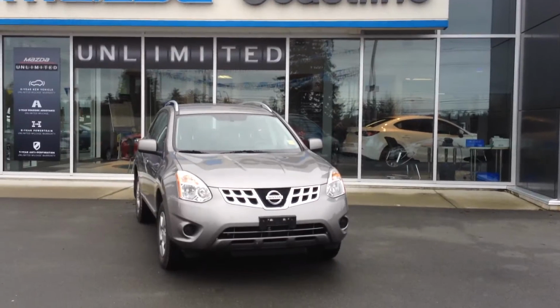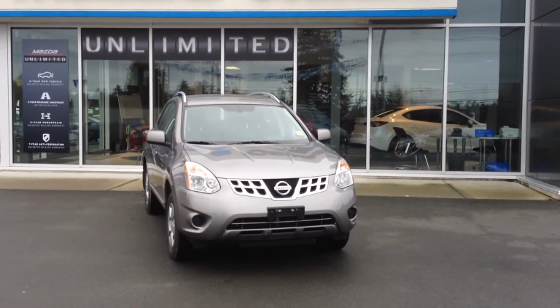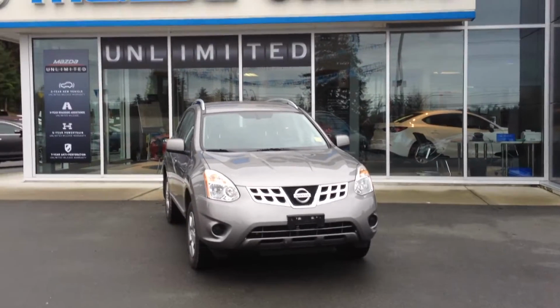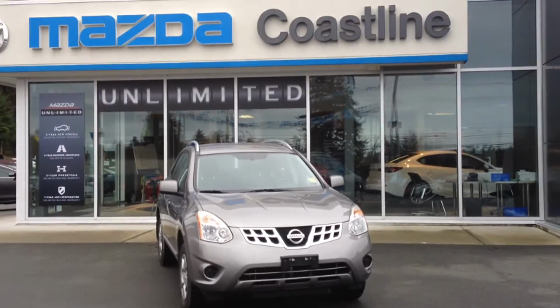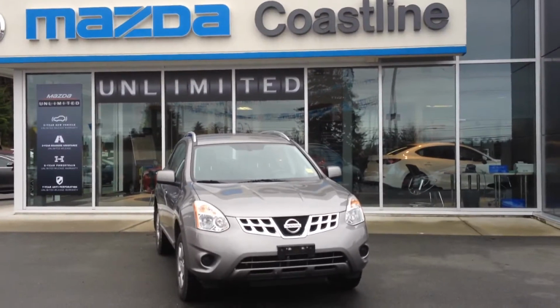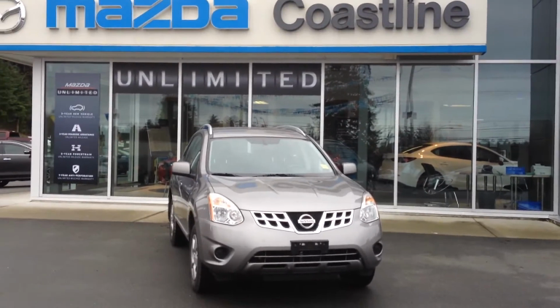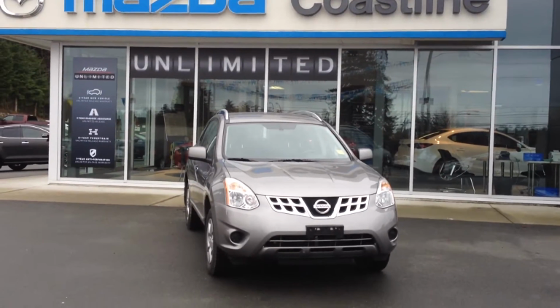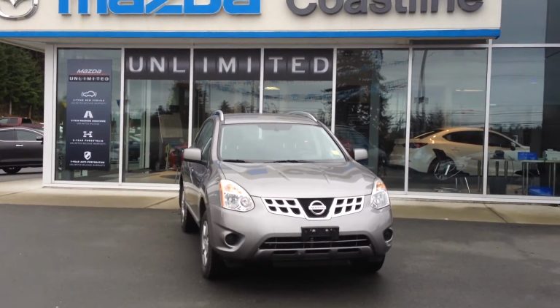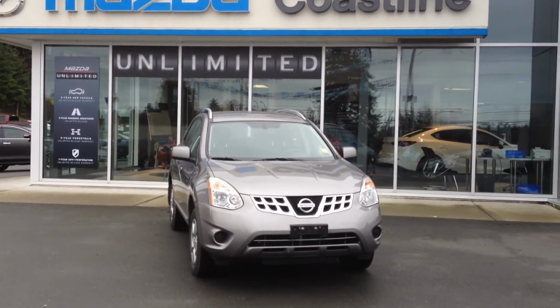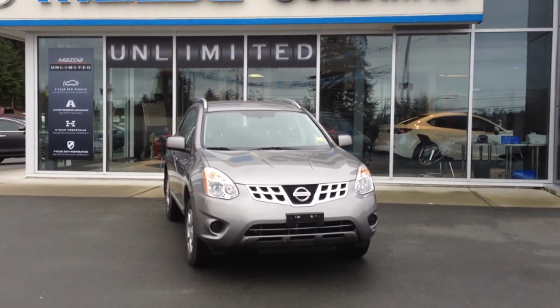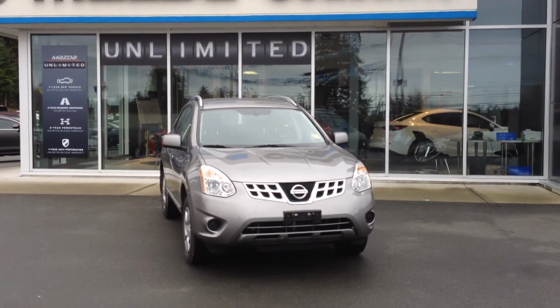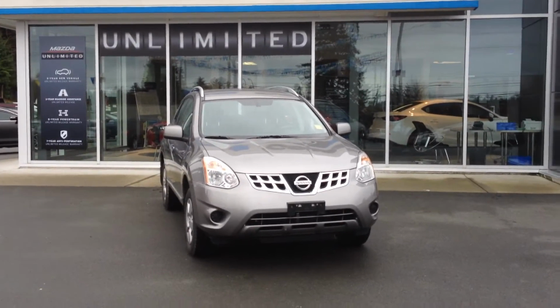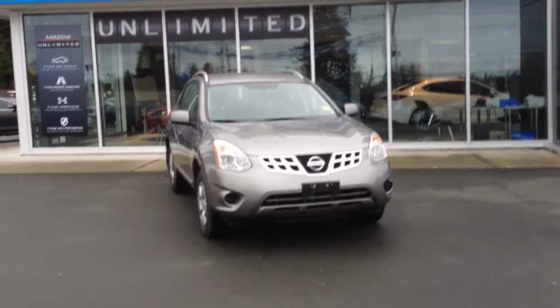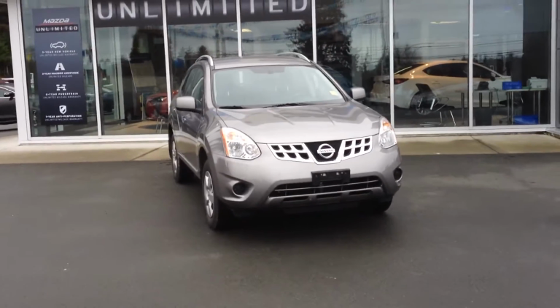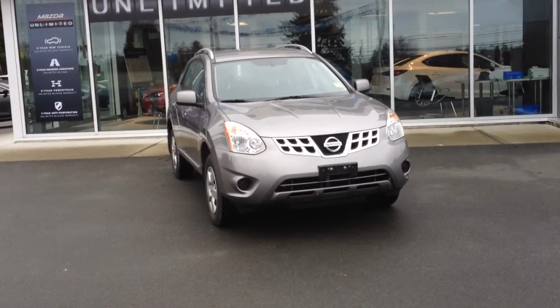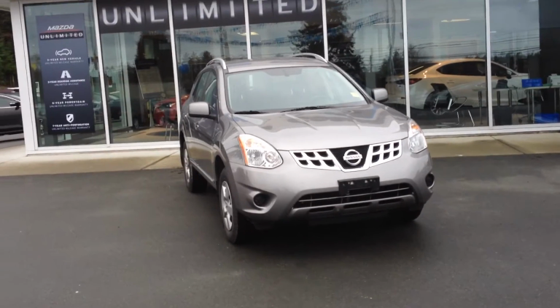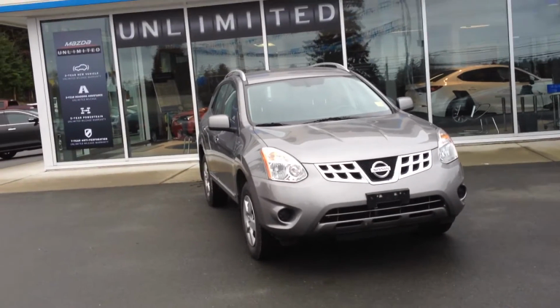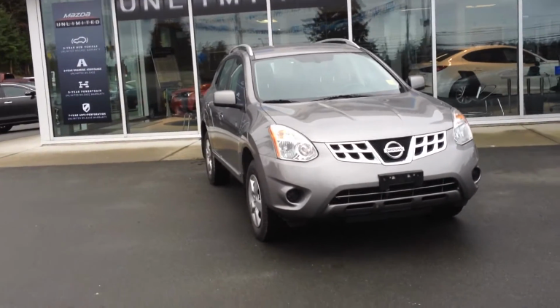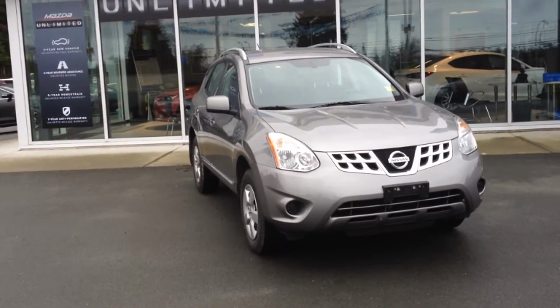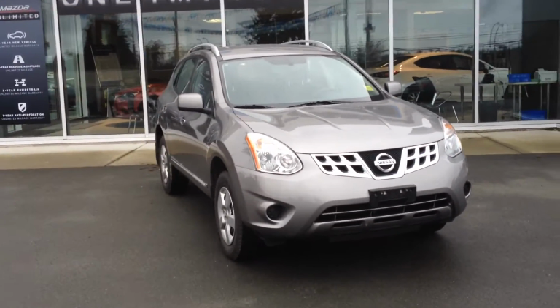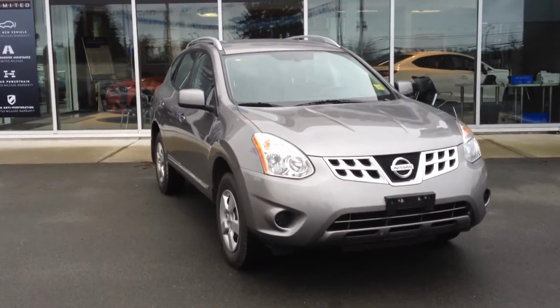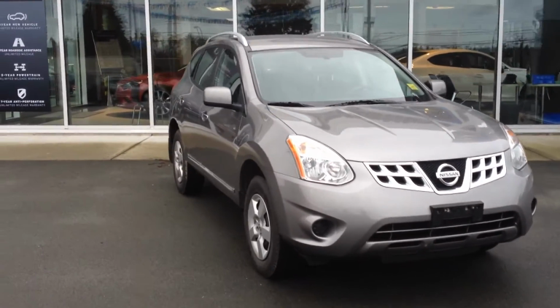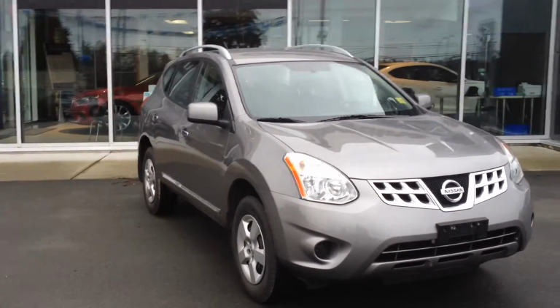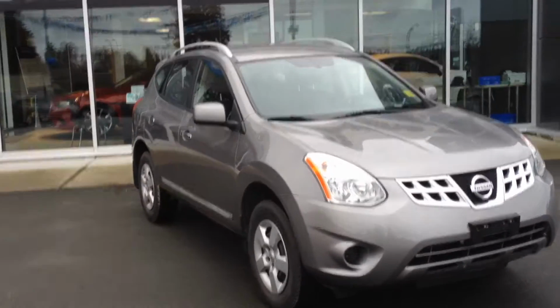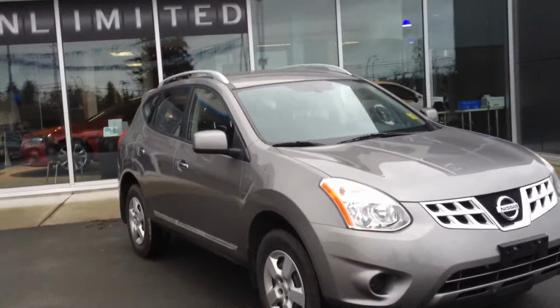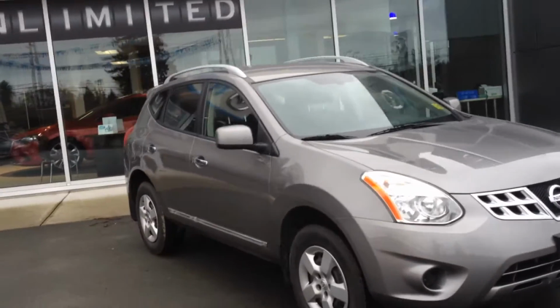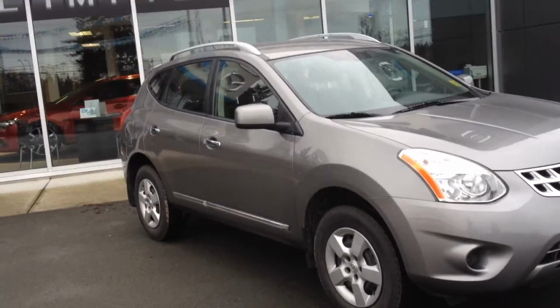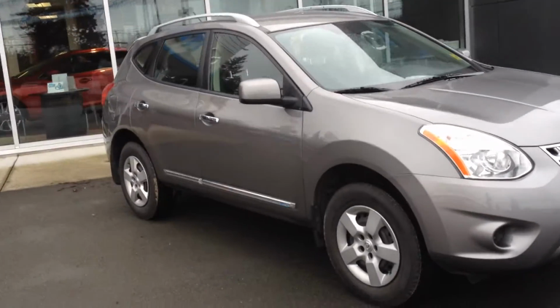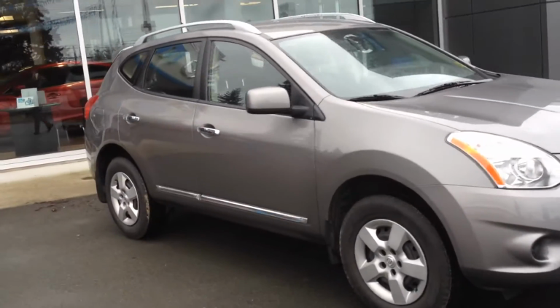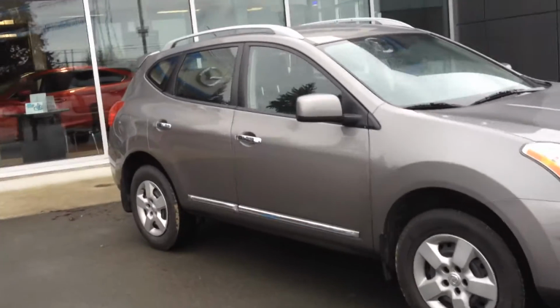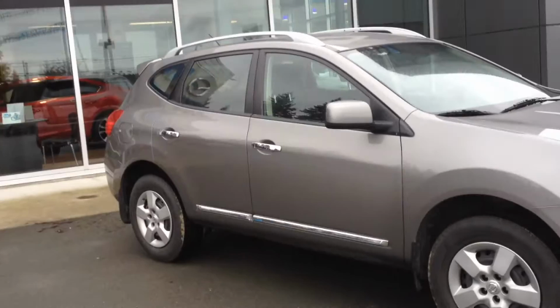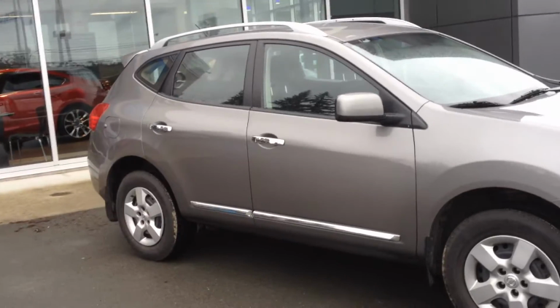Hello Joel, it's Brad from Coastline Mazda here. I wanted to show you that I actually have the Nissan Rogue on lot for you to look at. Come on down, take it for a test drive.